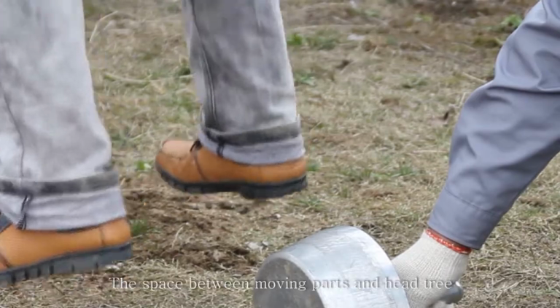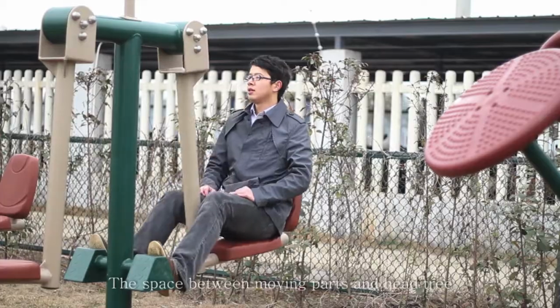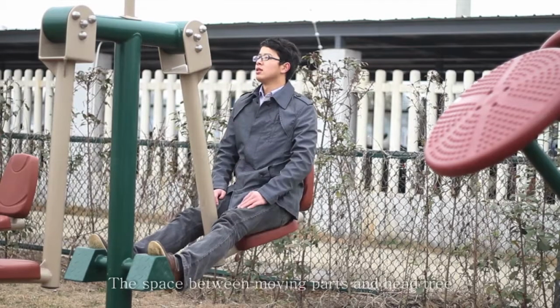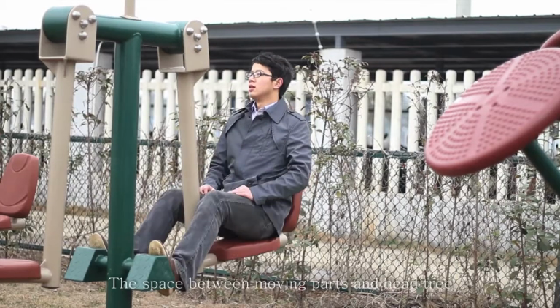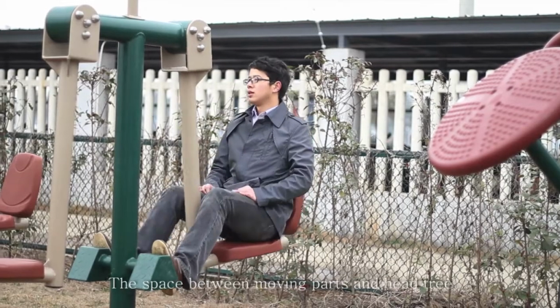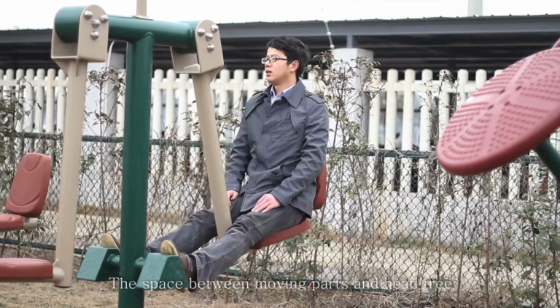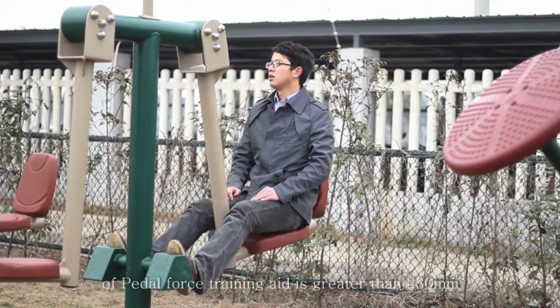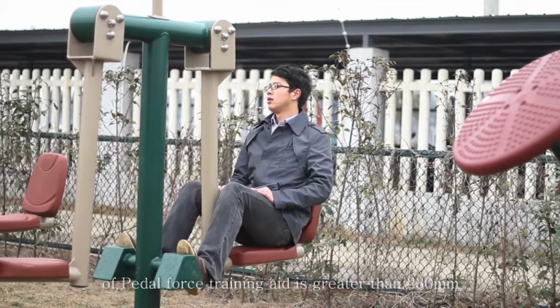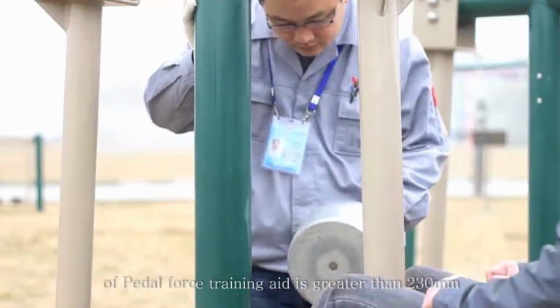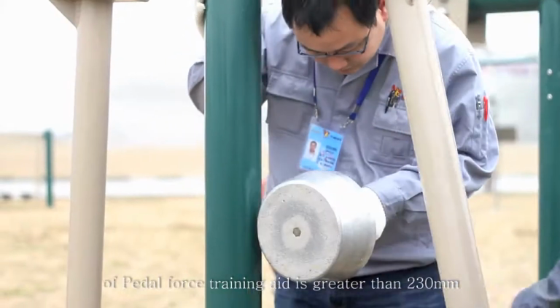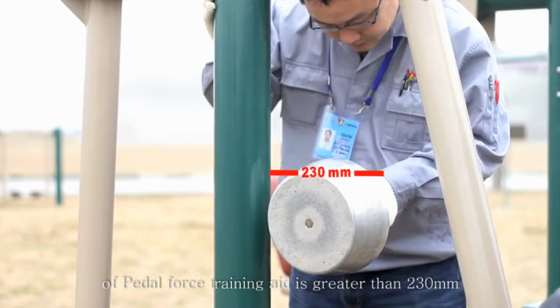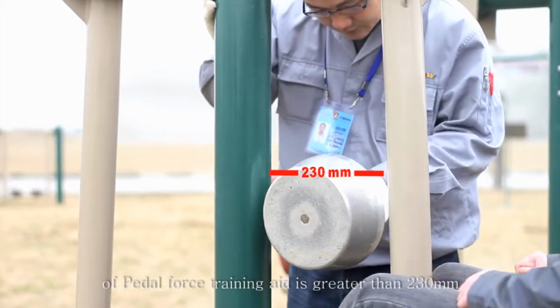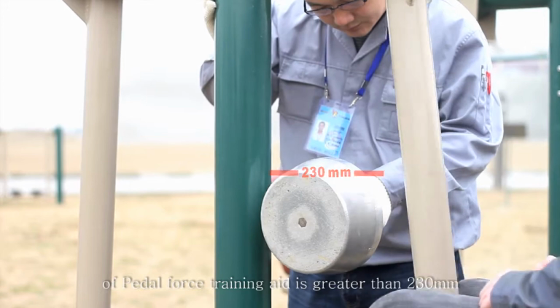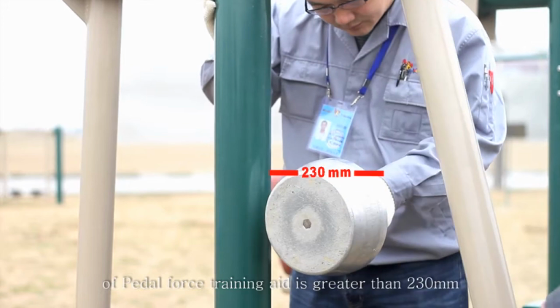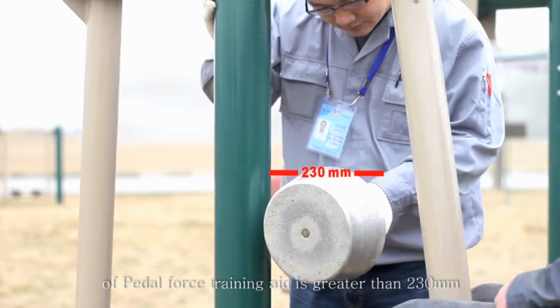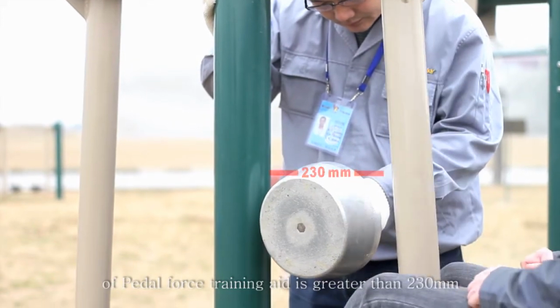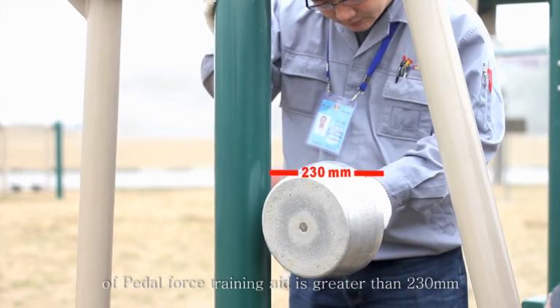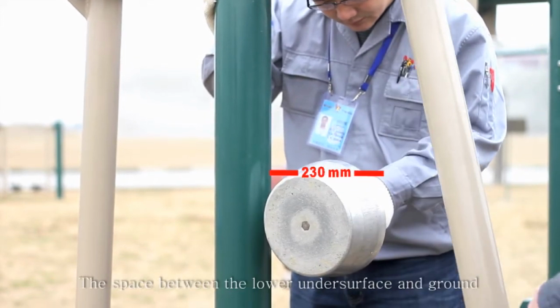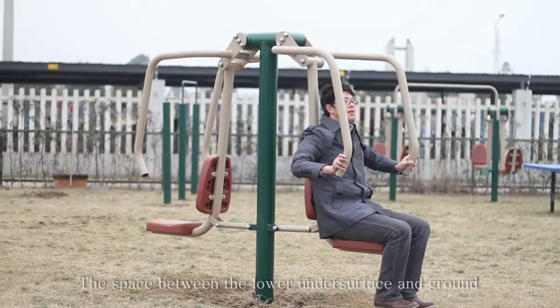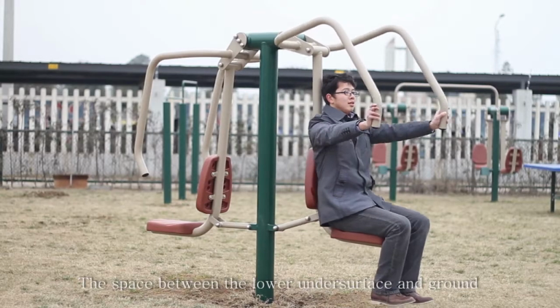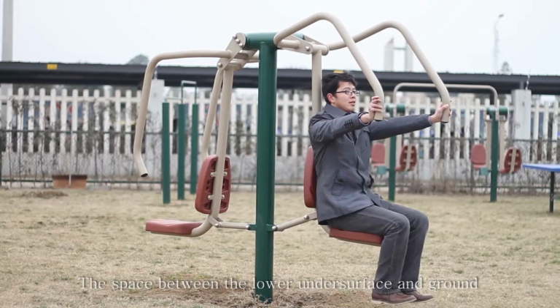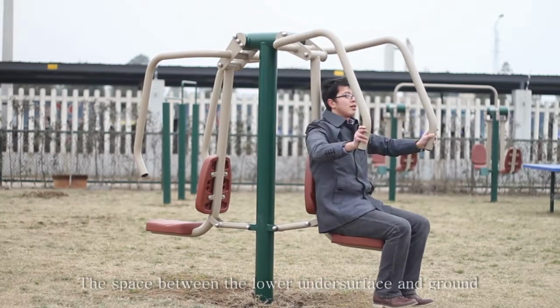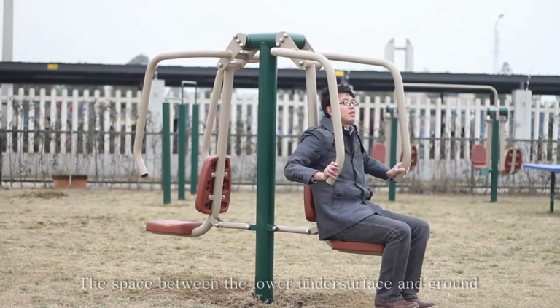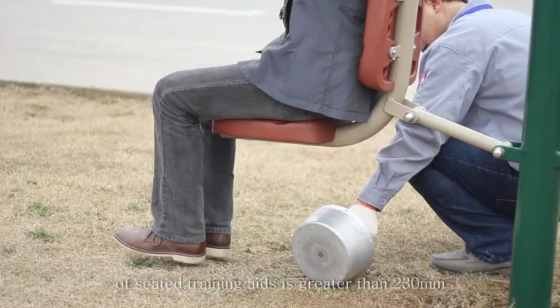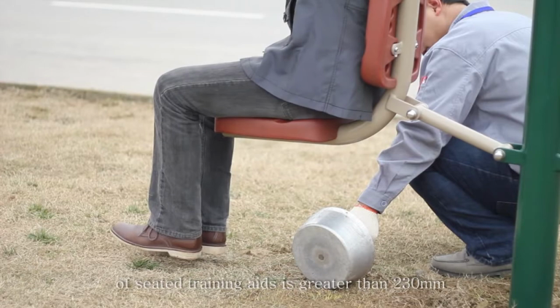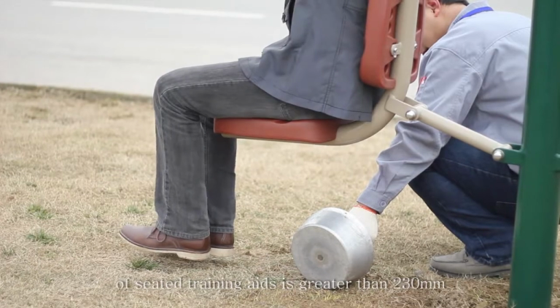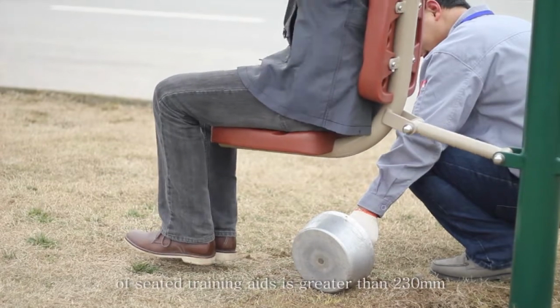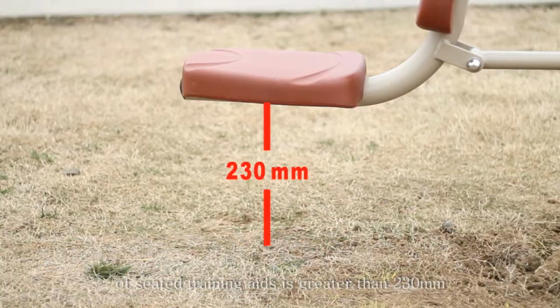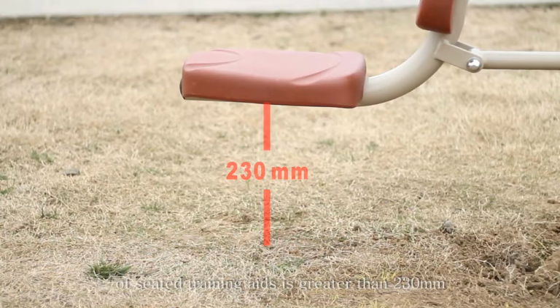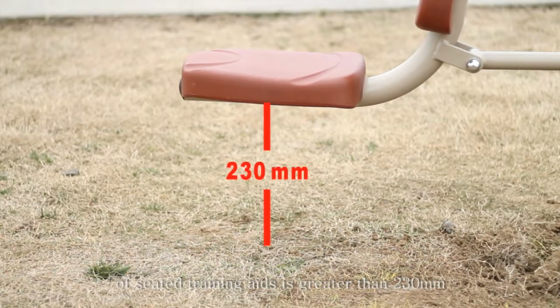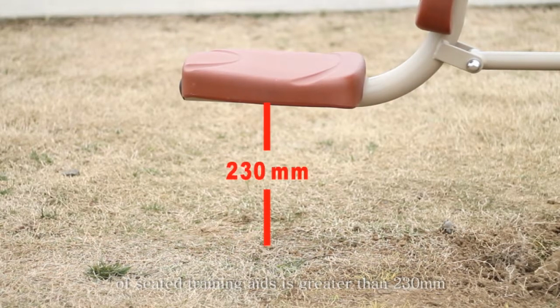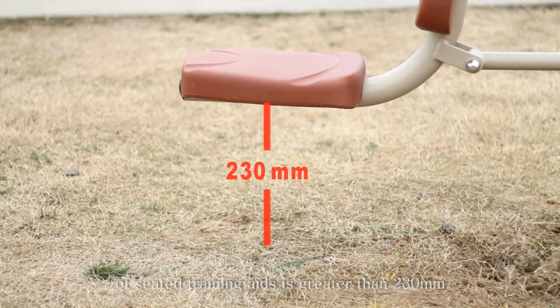The space between moving parts and the head-tree of the pedal force training aid is greater than 230 mm. The space between the lower undersurface and ground of seated training aids is also greater than 230 mm.